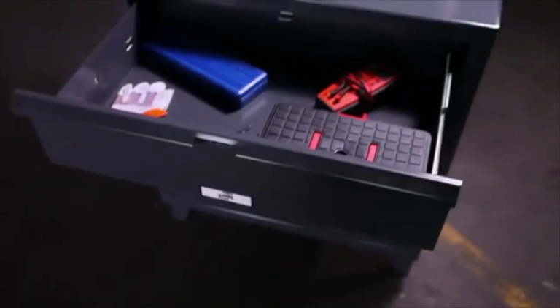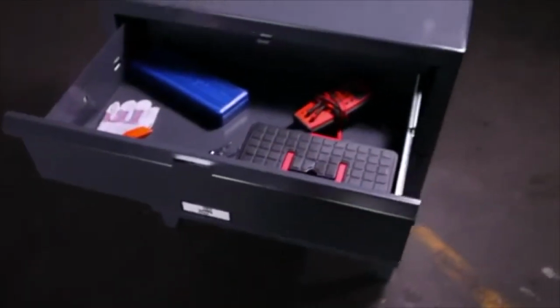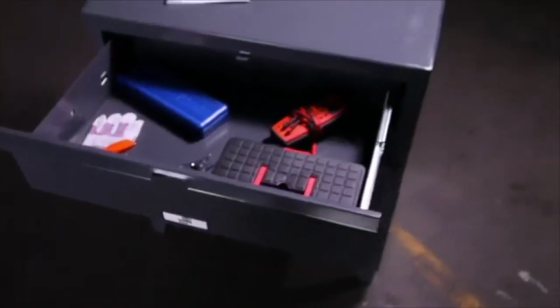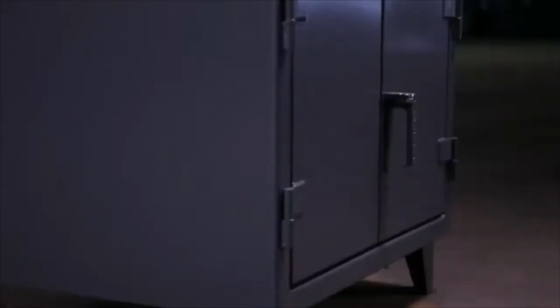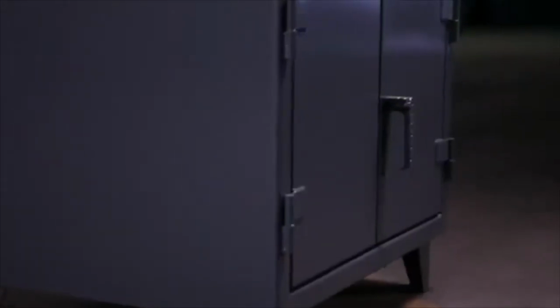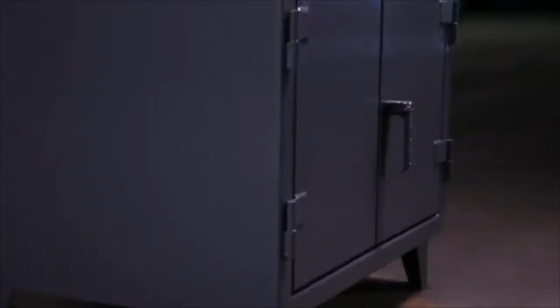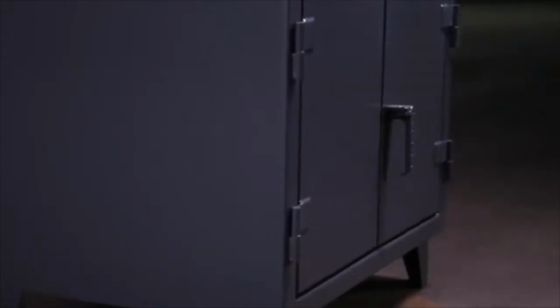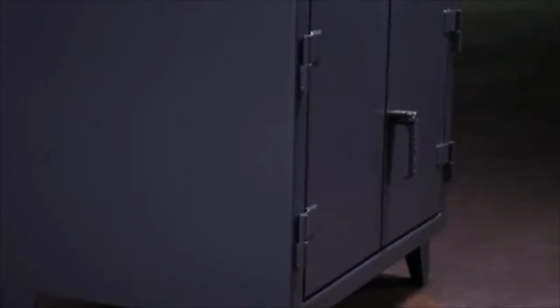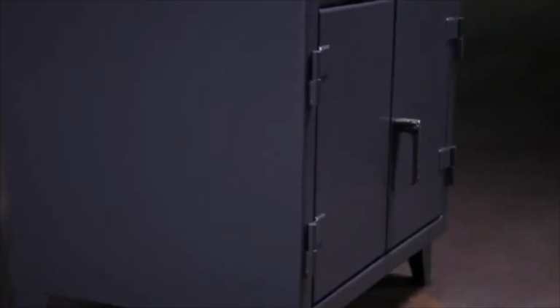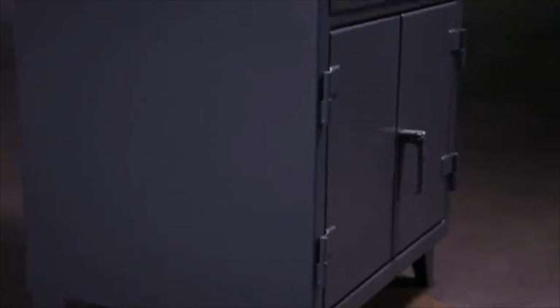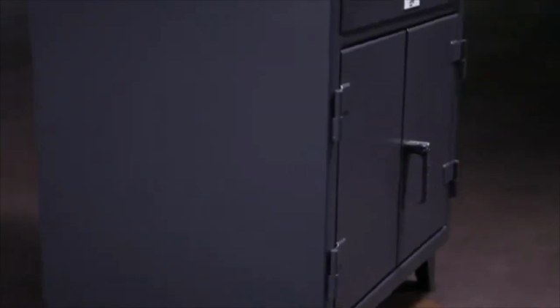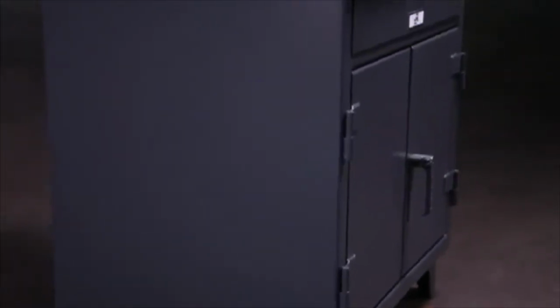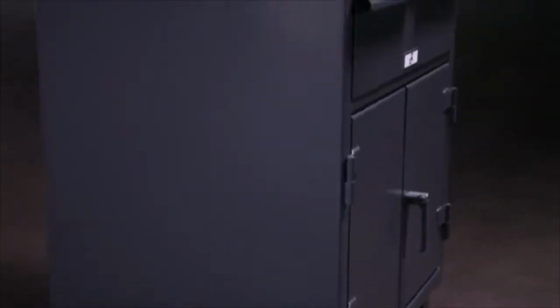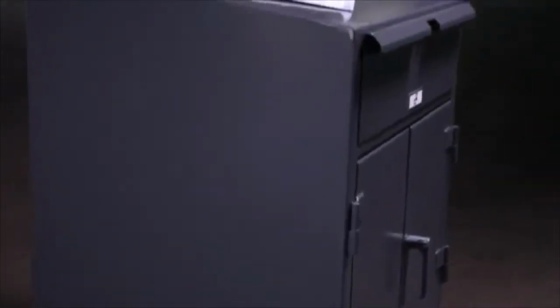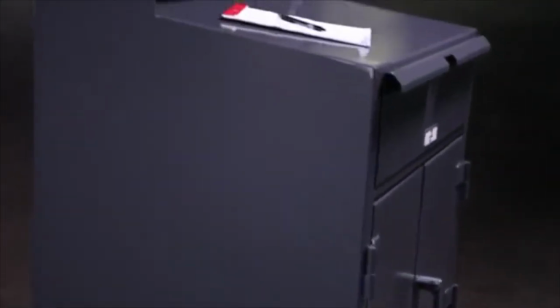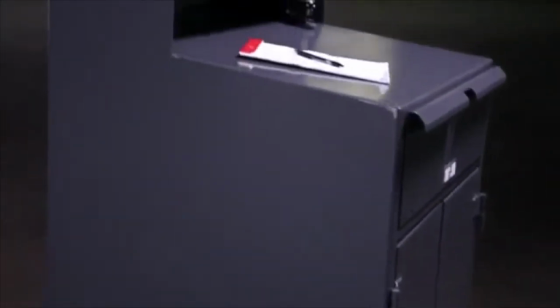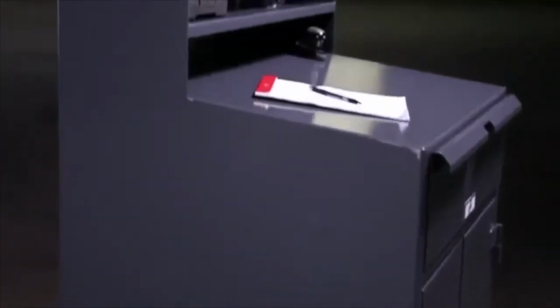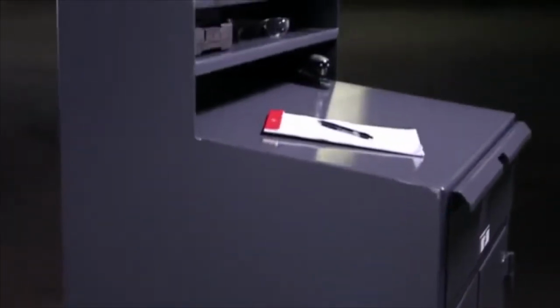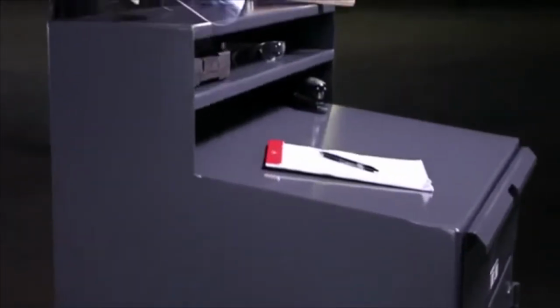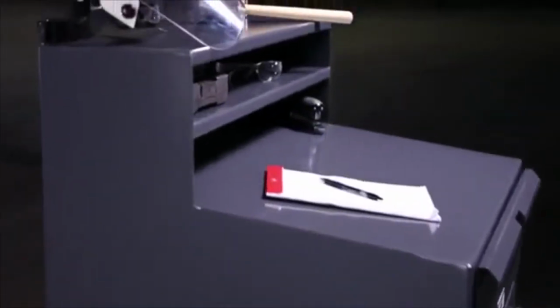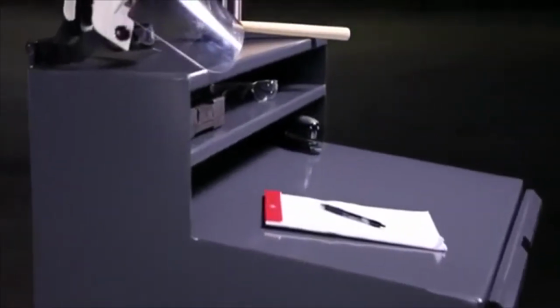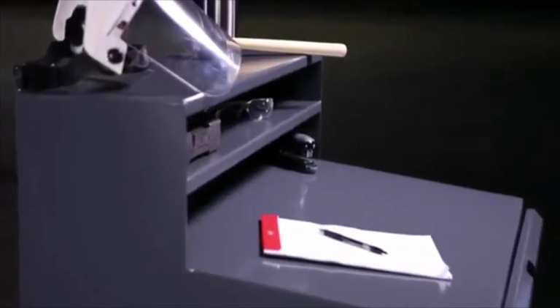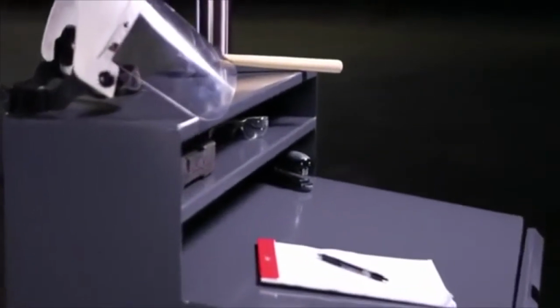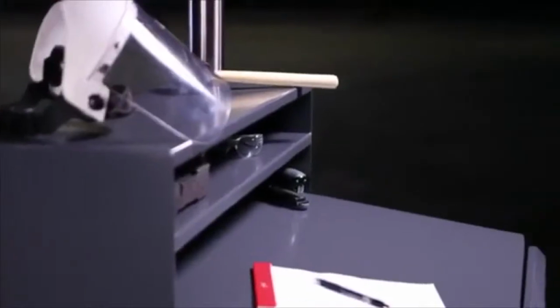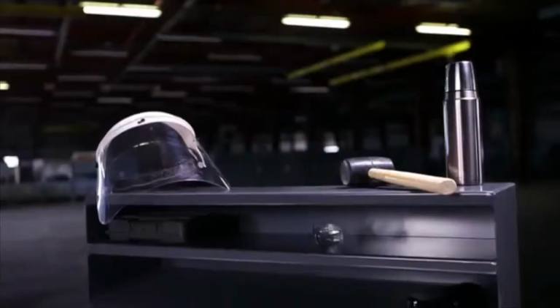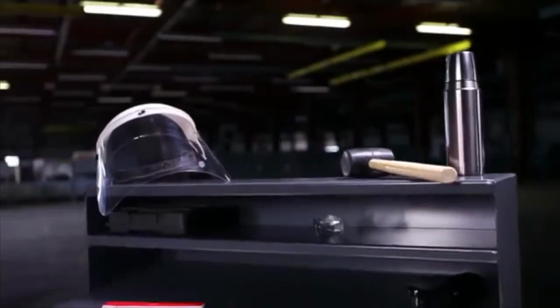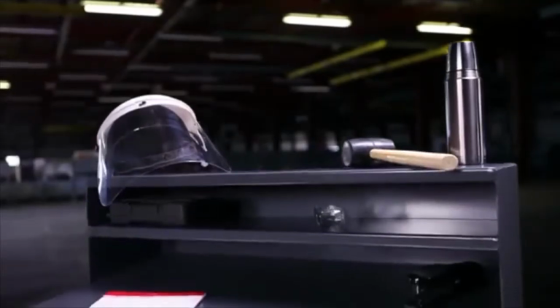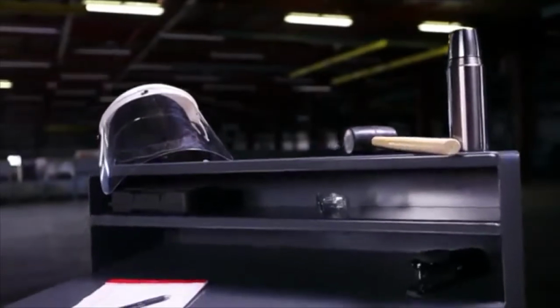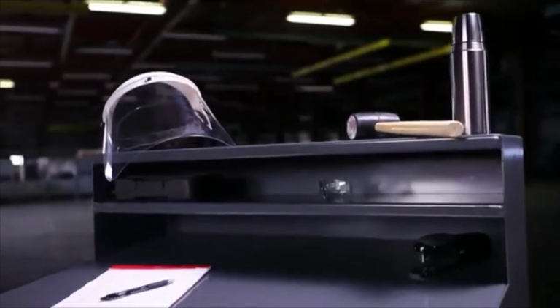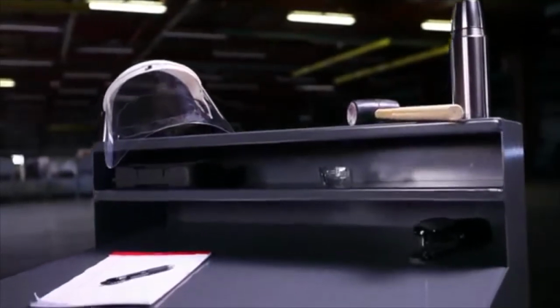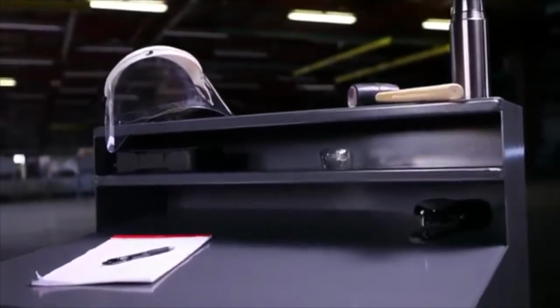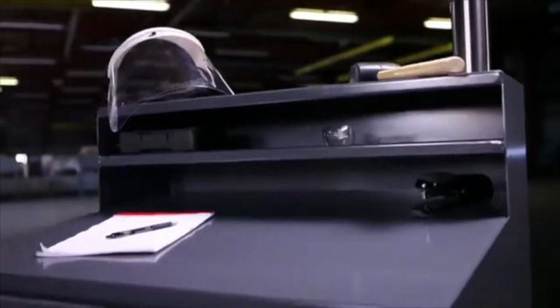All Stronghold shop desks are constructed with a 12-gauge steel wraparound body. This shop desk features a sloped writing surface and has an upper paper storage area to keep your papers and notes organized.